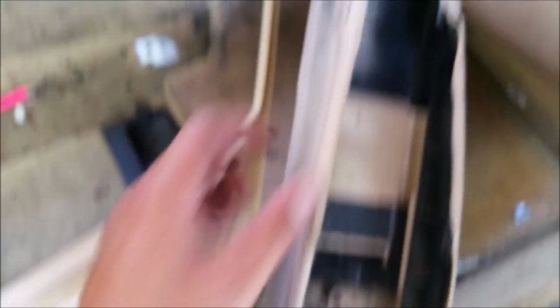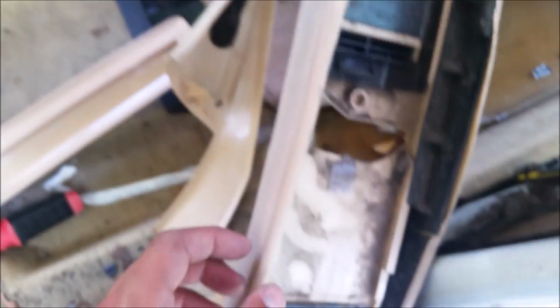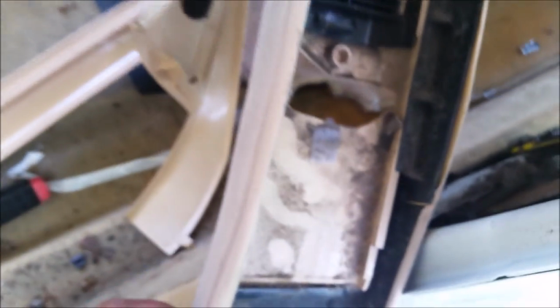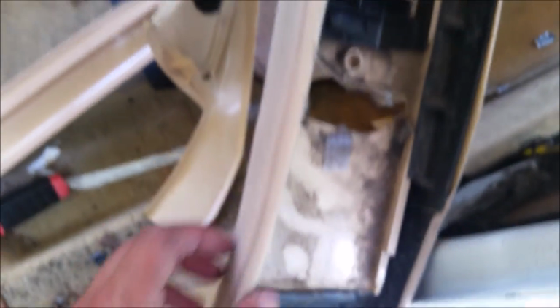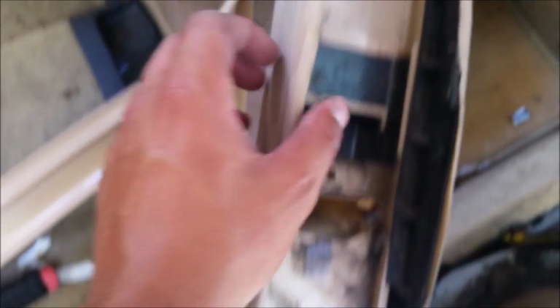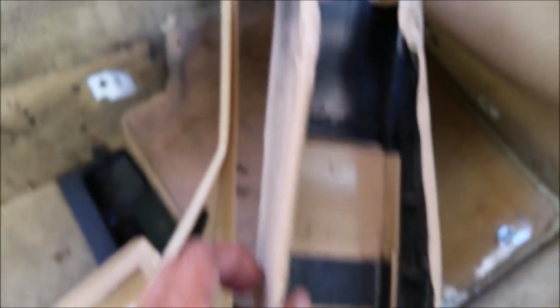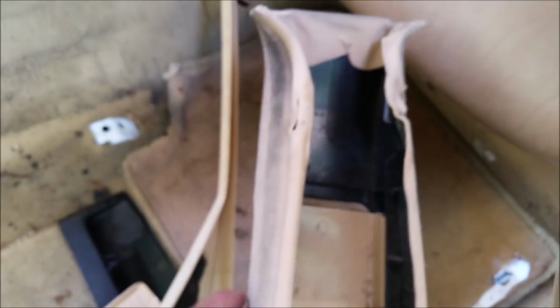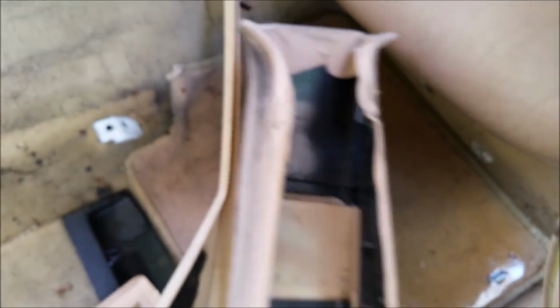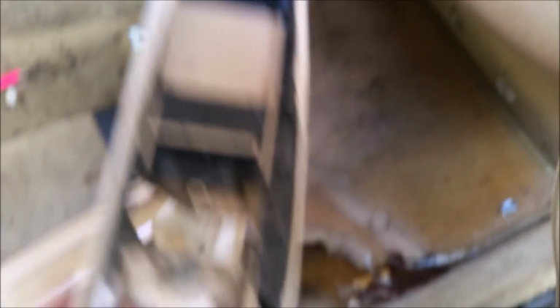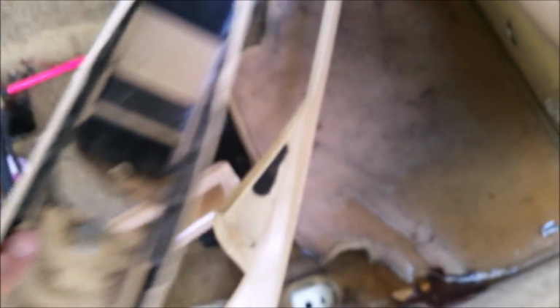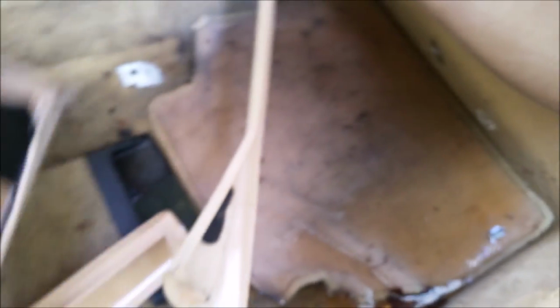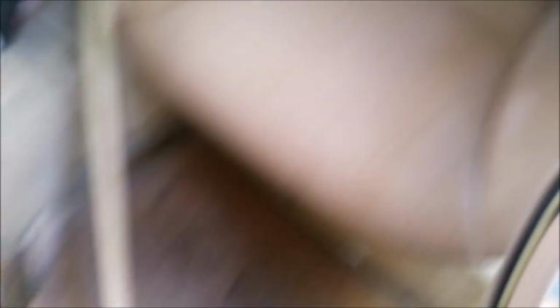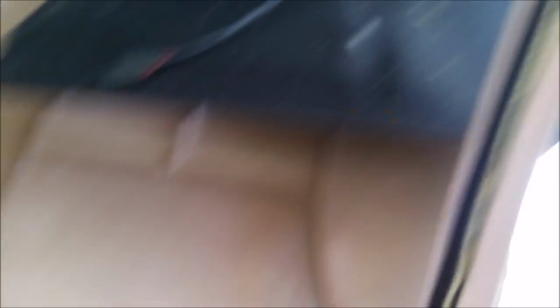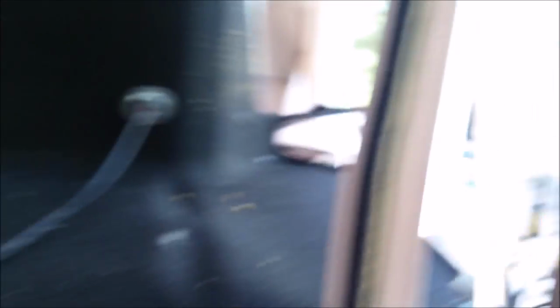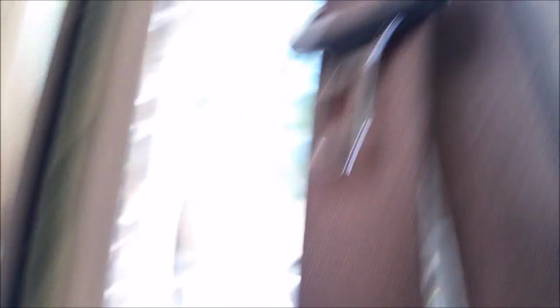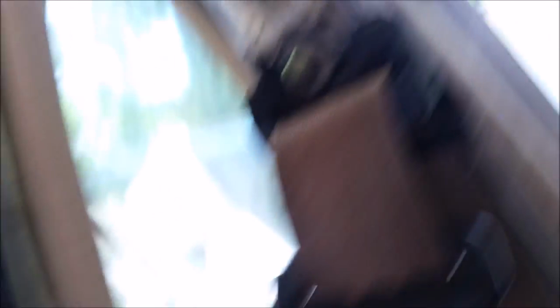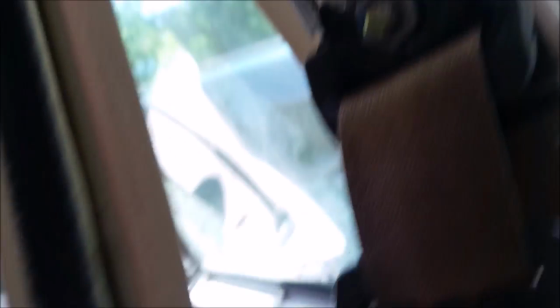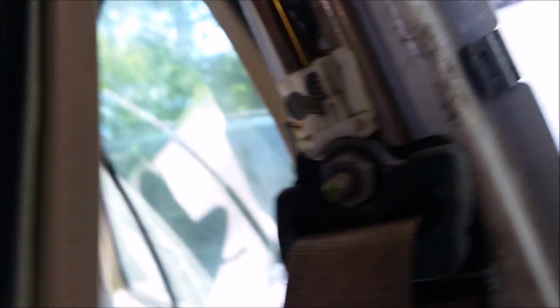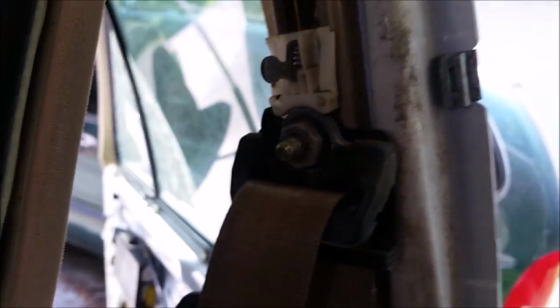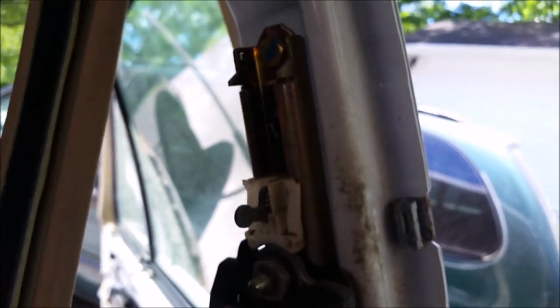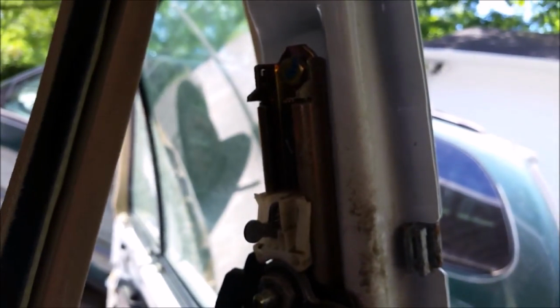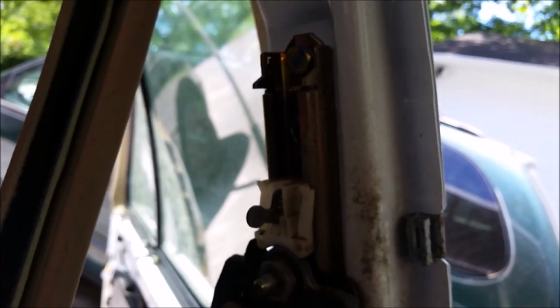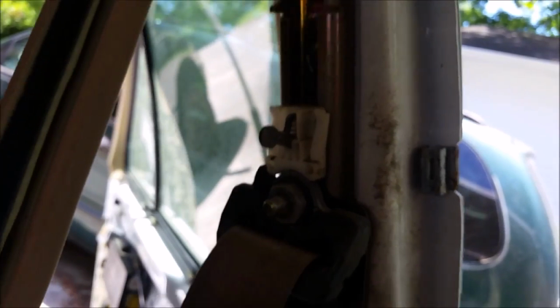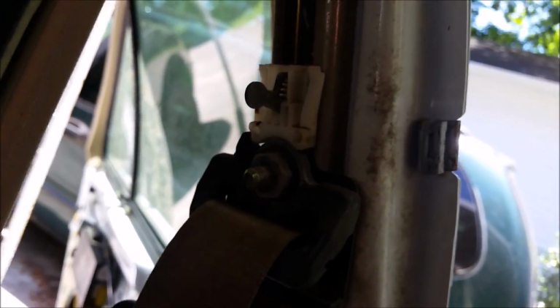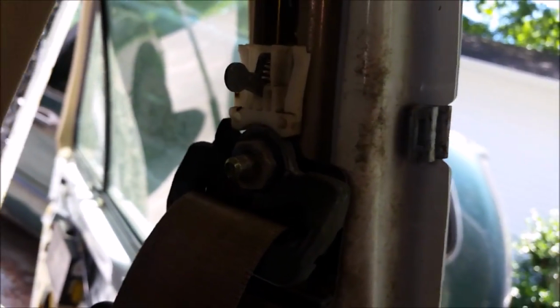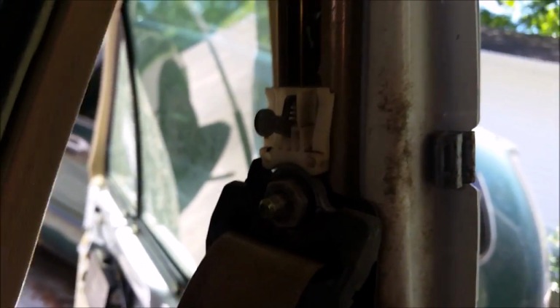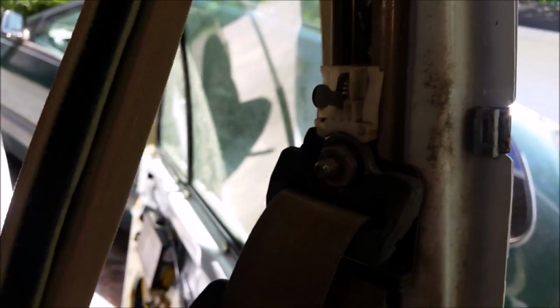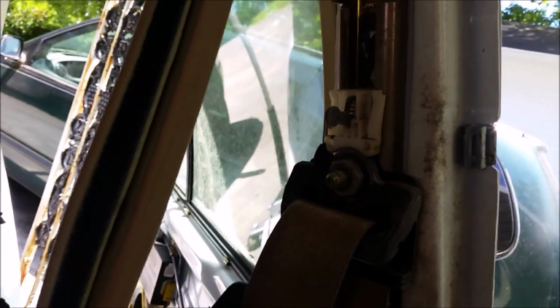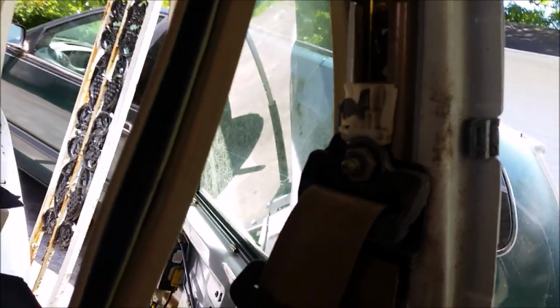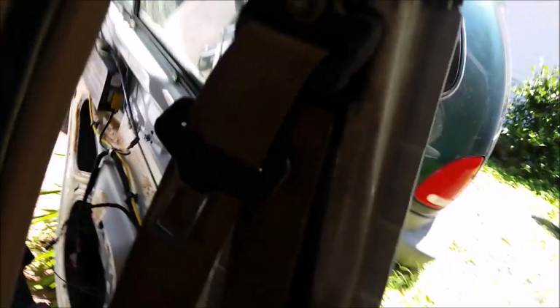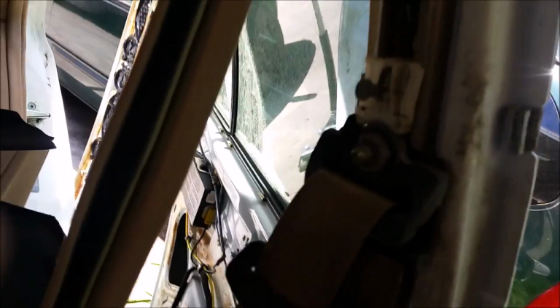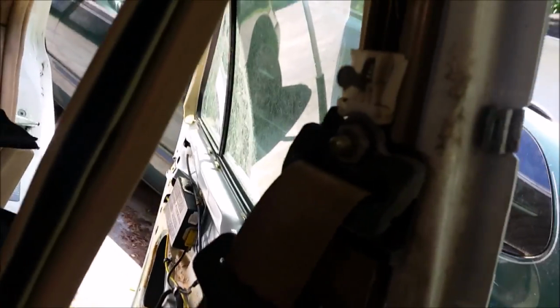Once you've got that out you can see how it's just held into these holes. Once you've got this piece out, you're looking at your entire seat belt assembly.